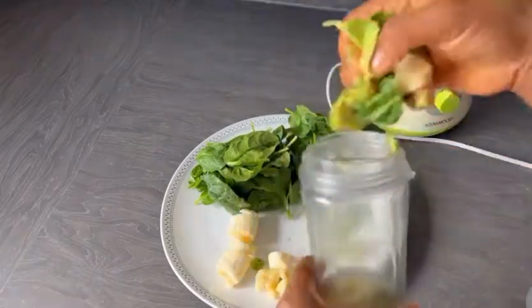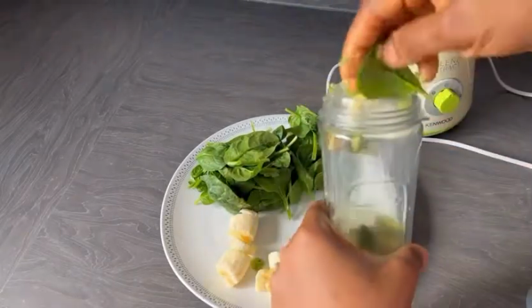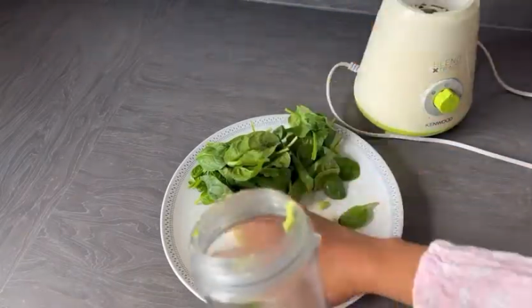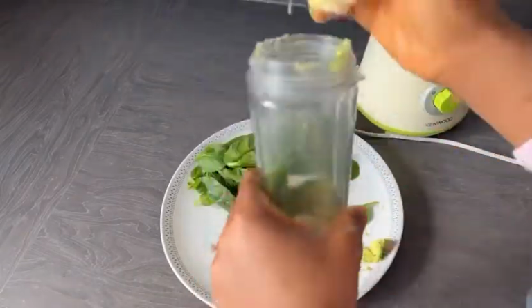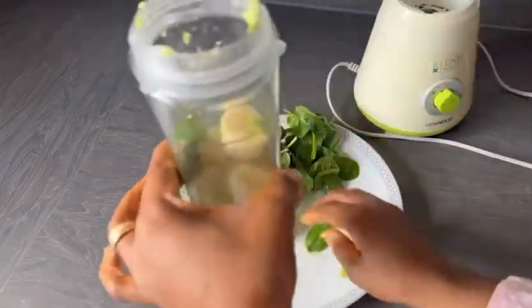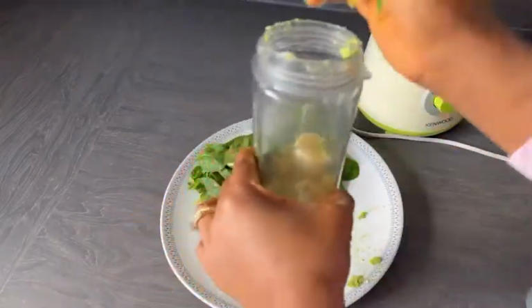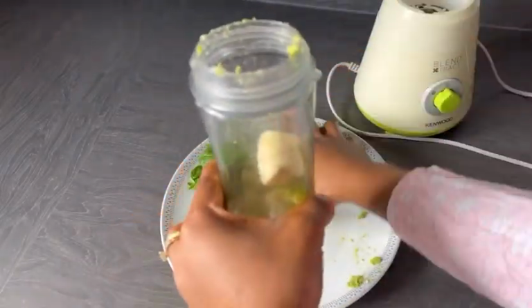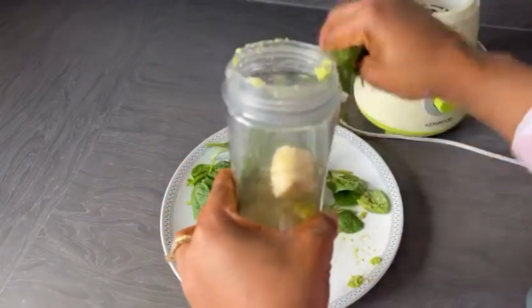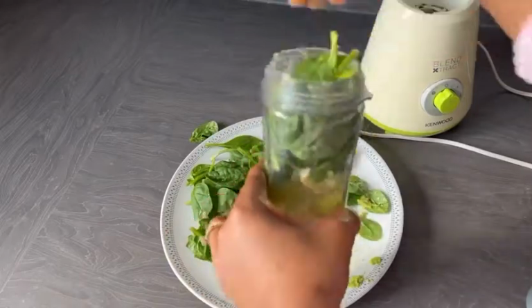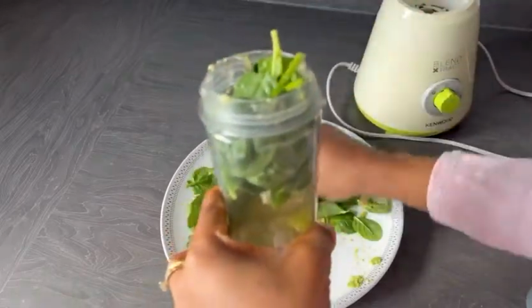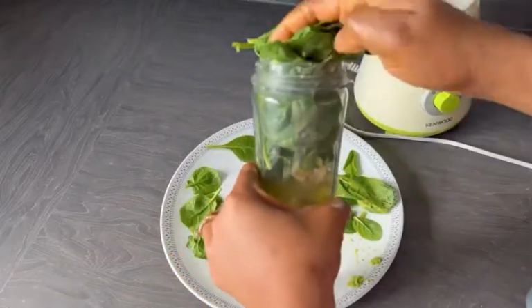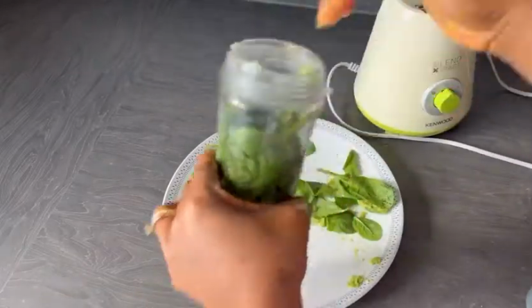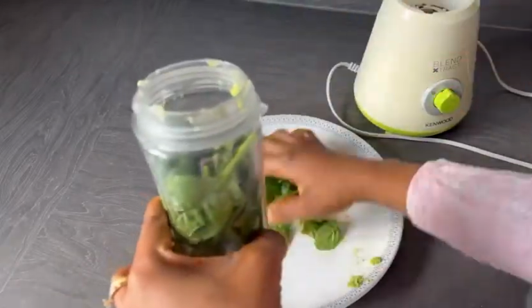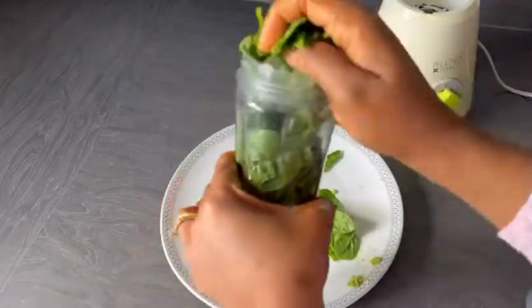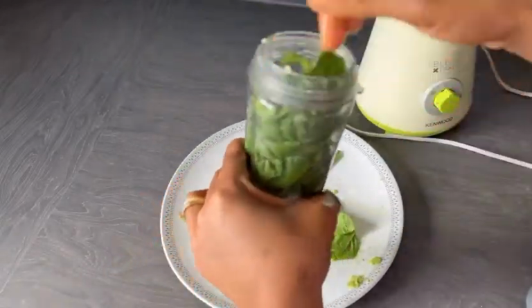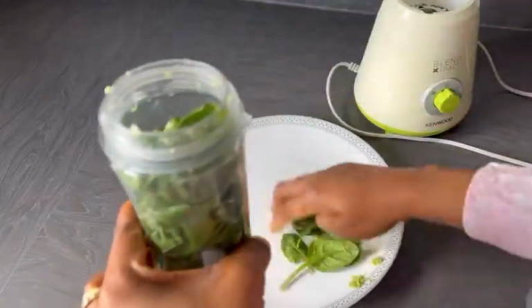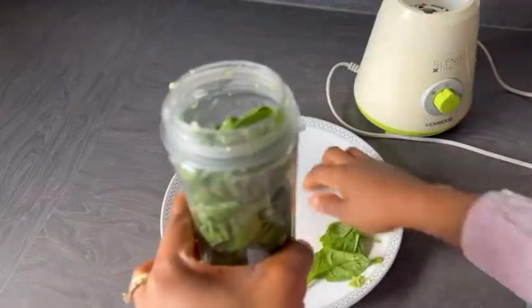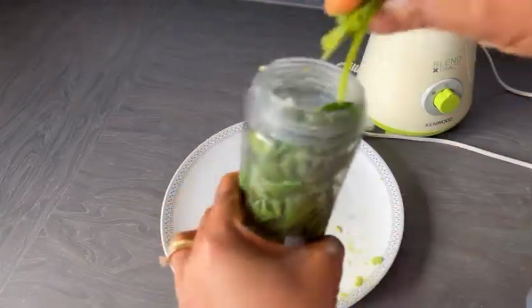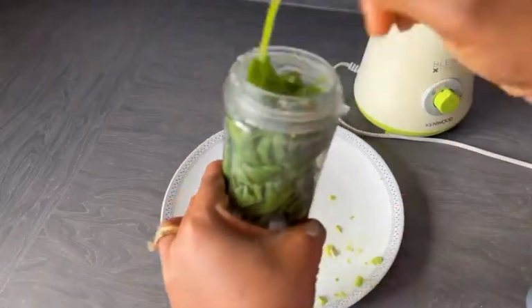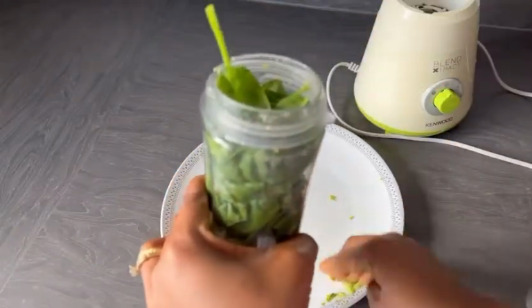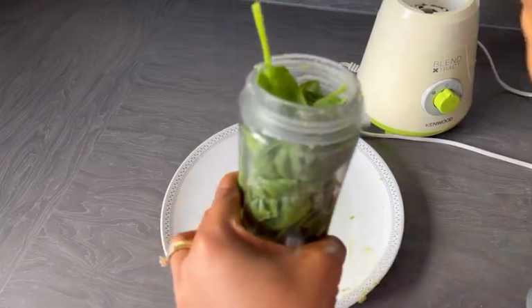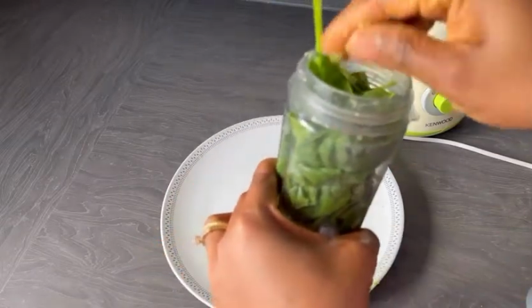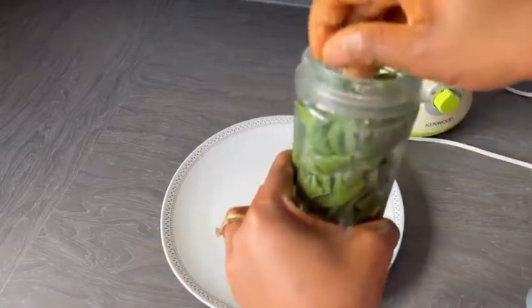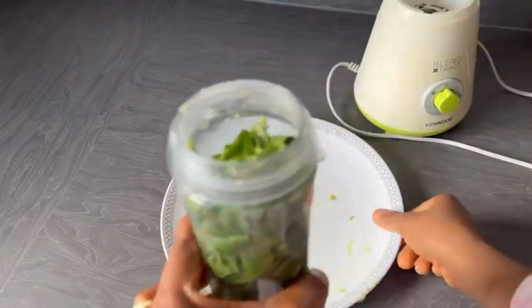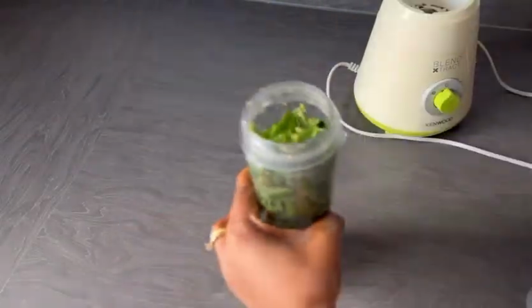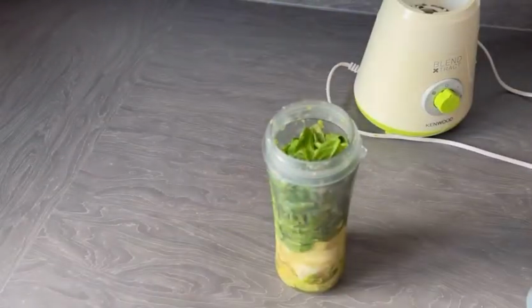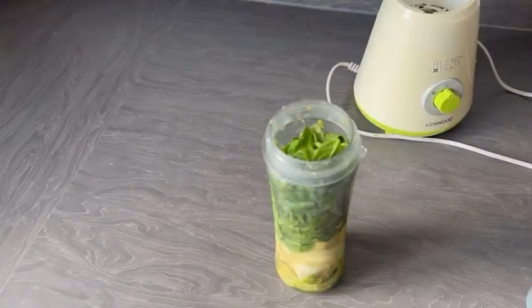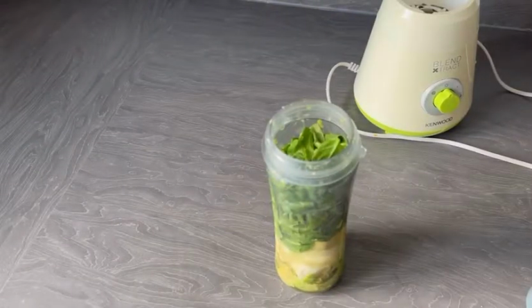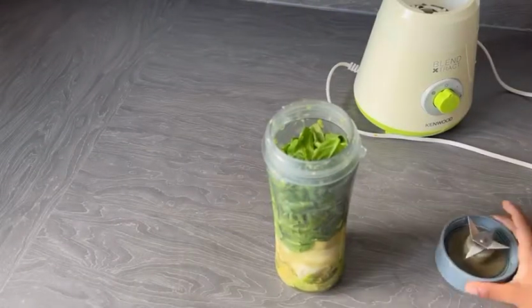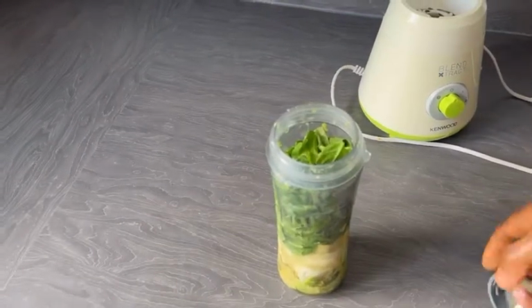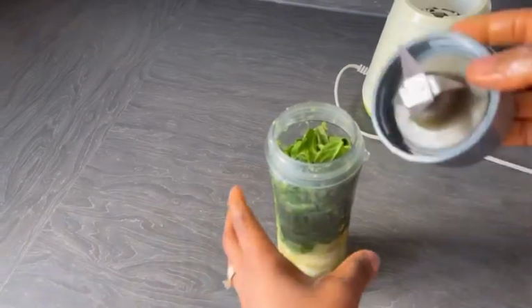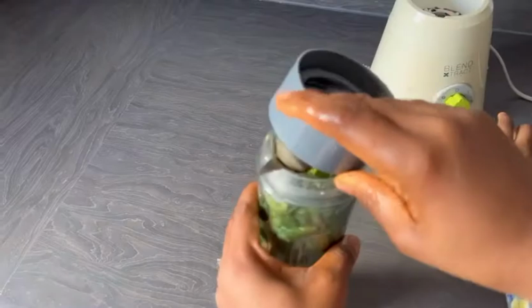And banana. I chop it to a smaller size, and now I'm adding my baby spinach. I'm just adding everything in. This smoothie is really good for pregnant women, for kids, and for yourself as an adult.